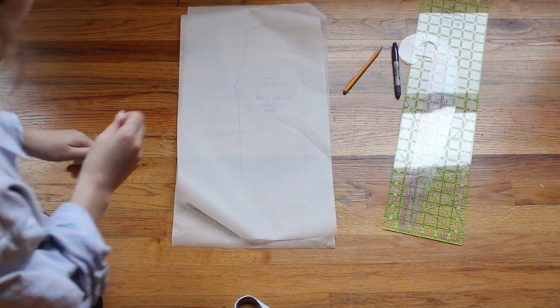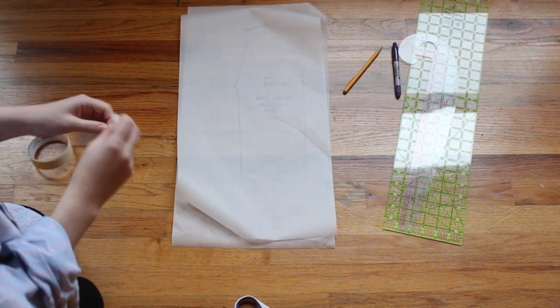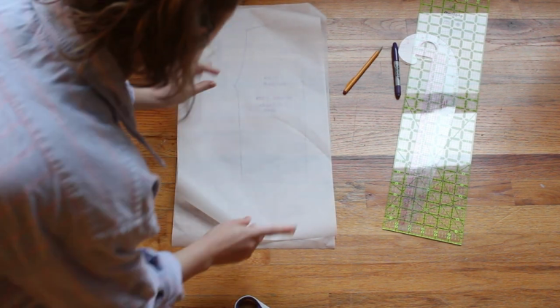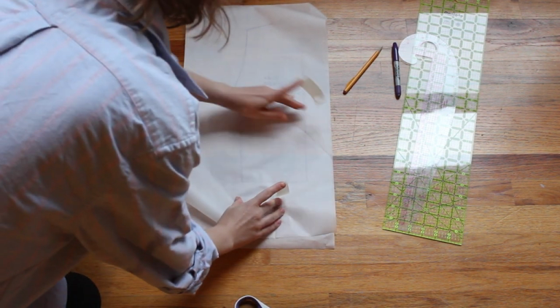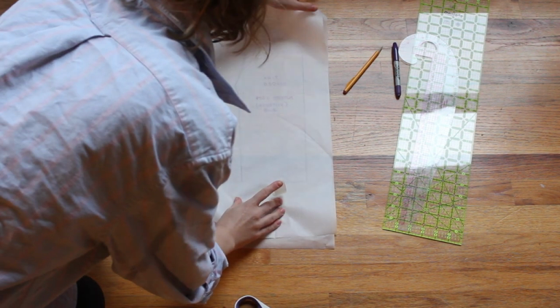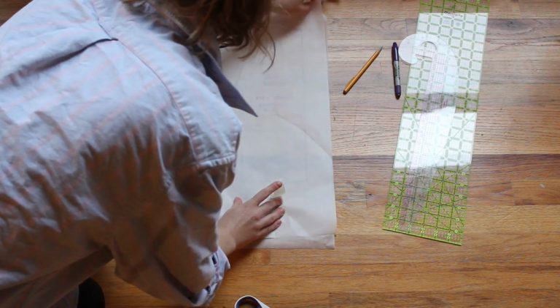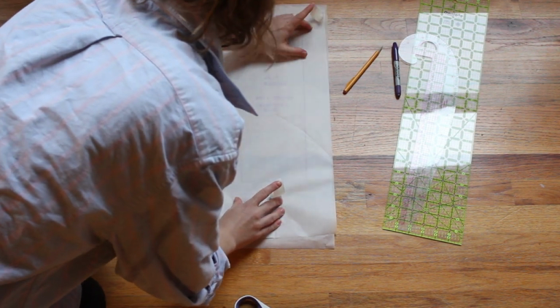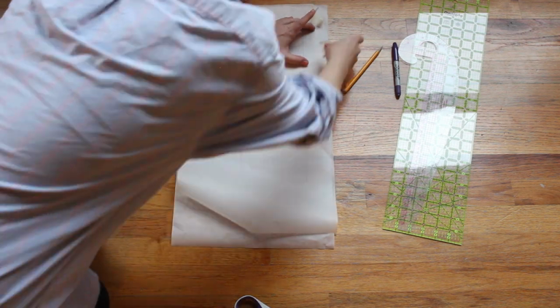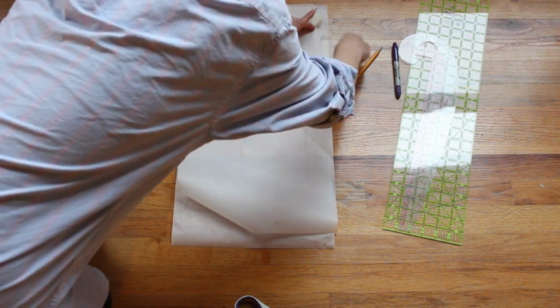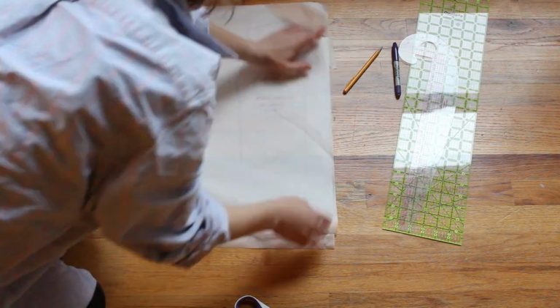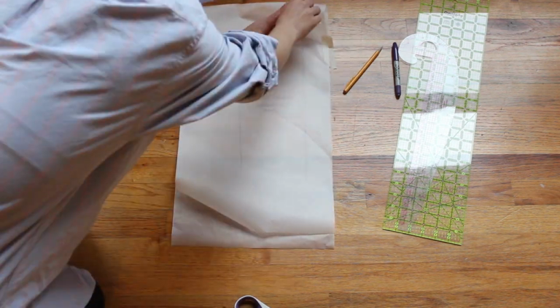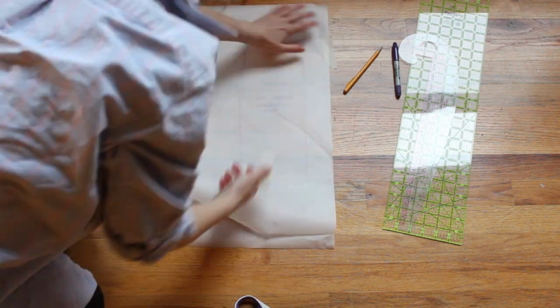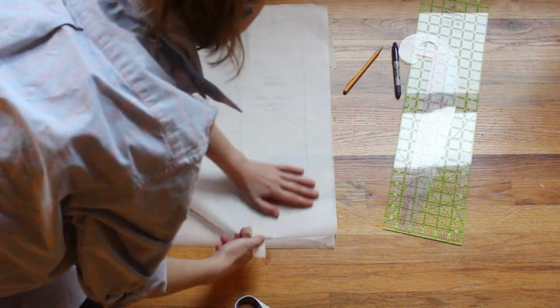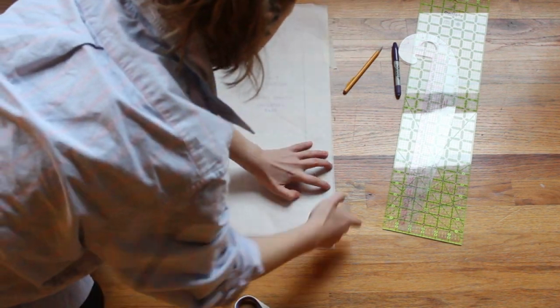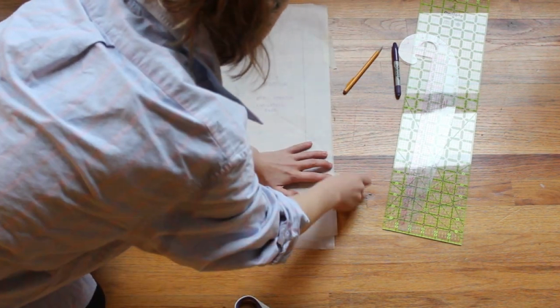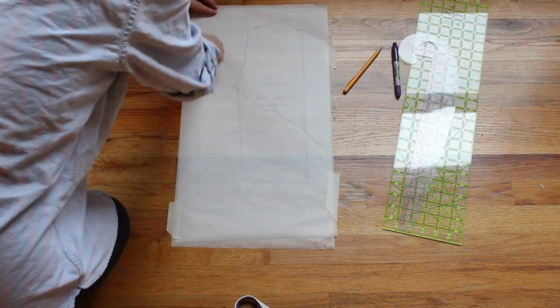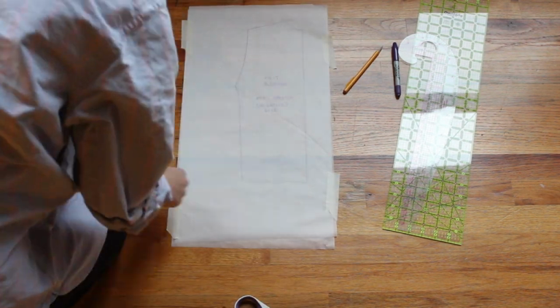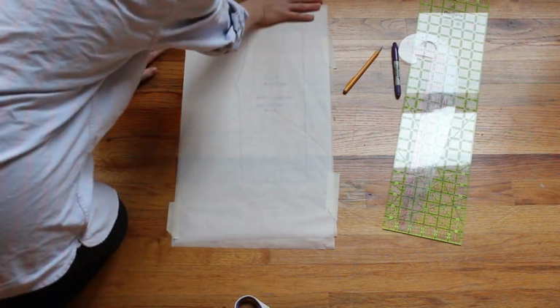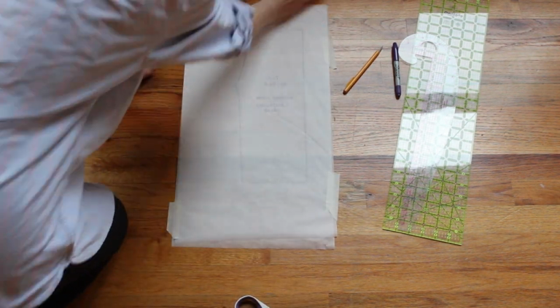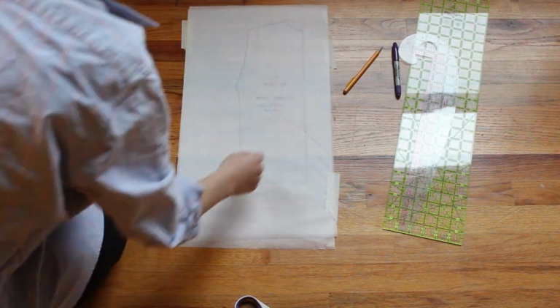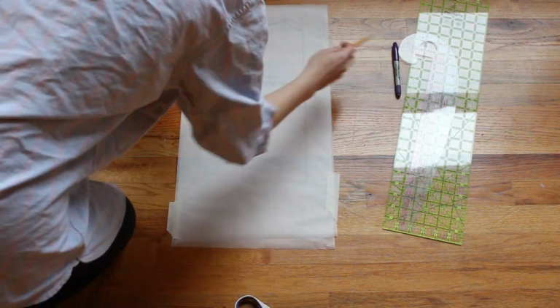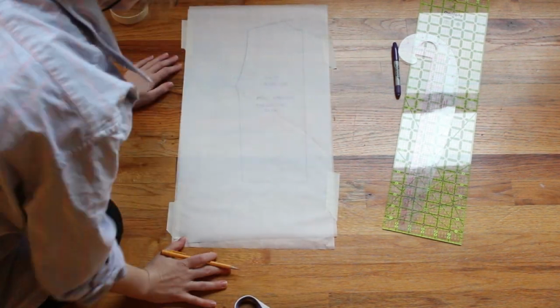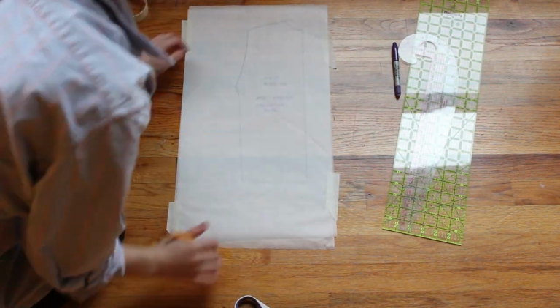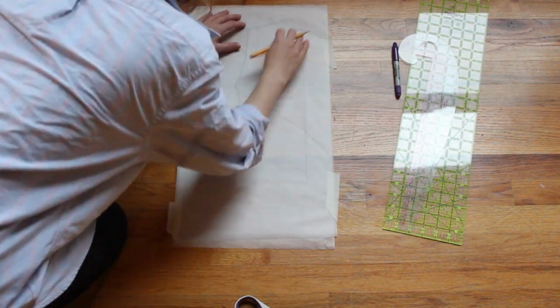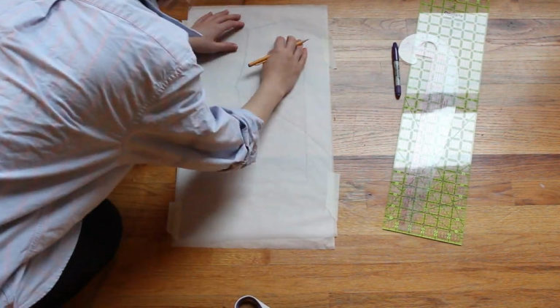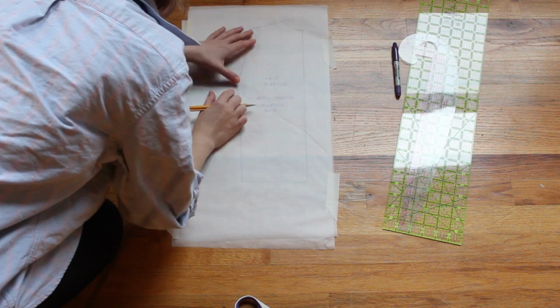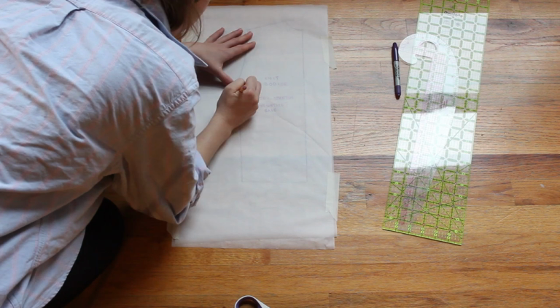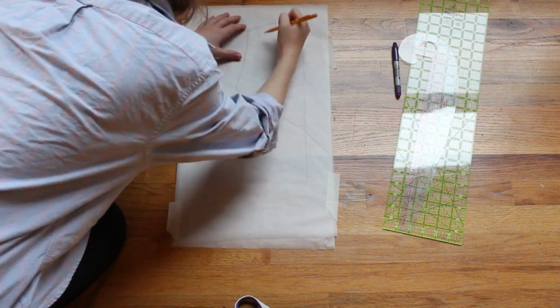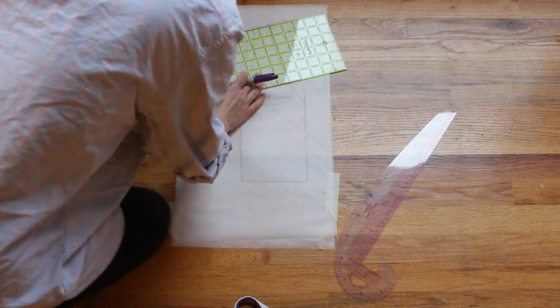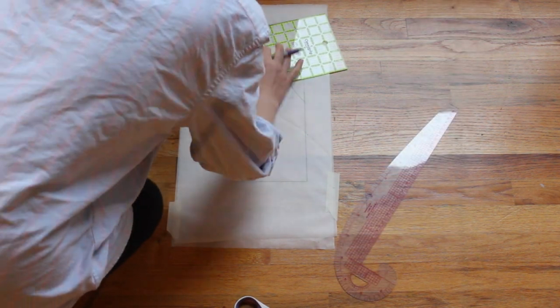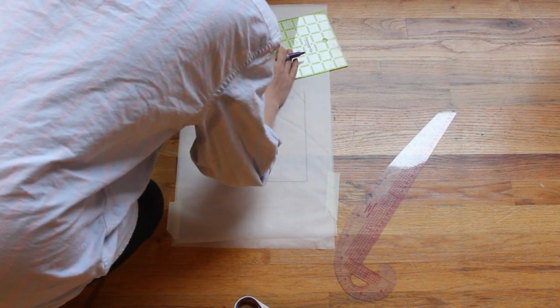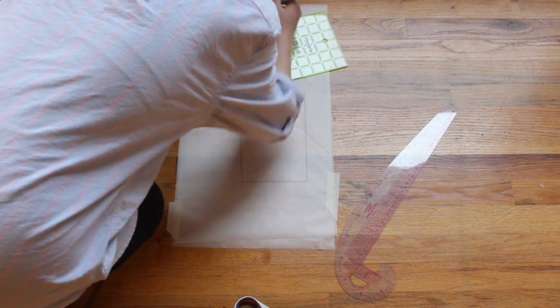For those that are interested, I will leave the tutorial I used to draft this bodice block down below. This method is more complex, but it is more accurate since it uses your exact body measurements.